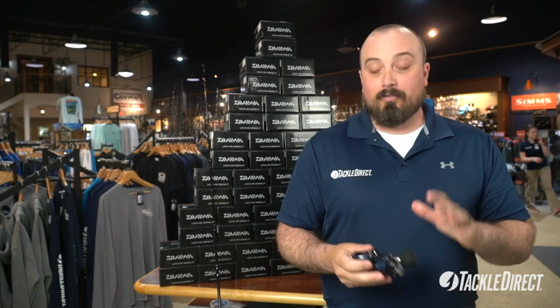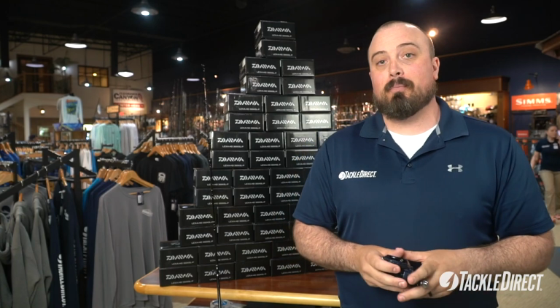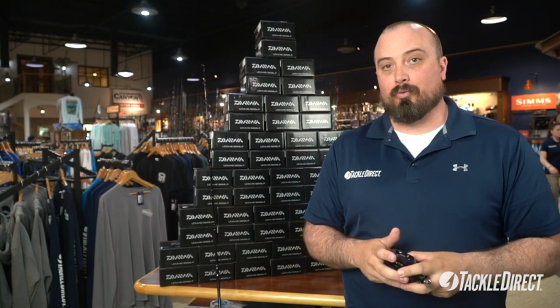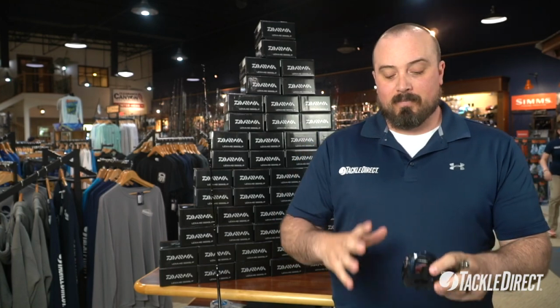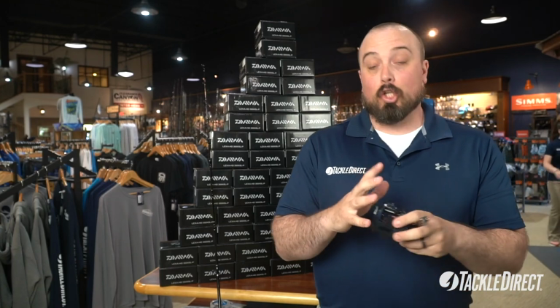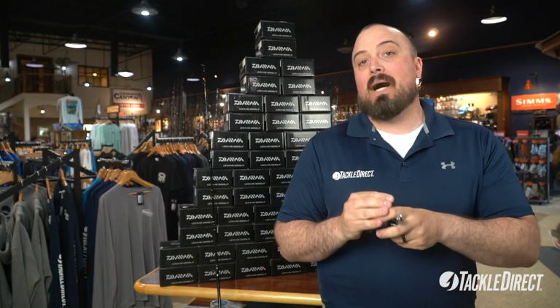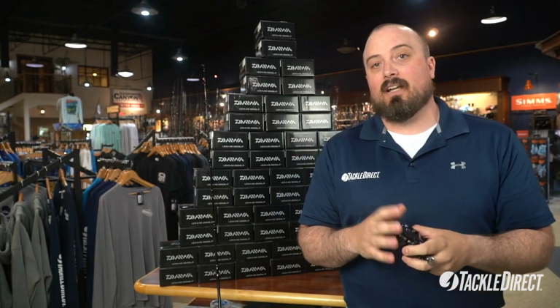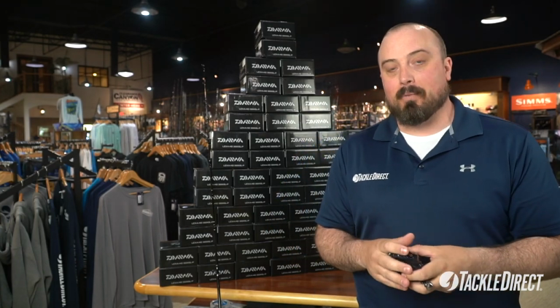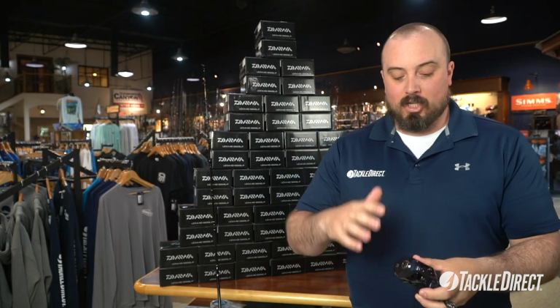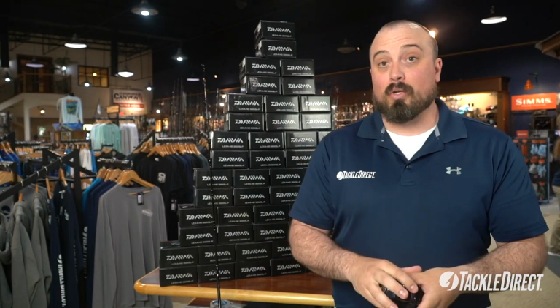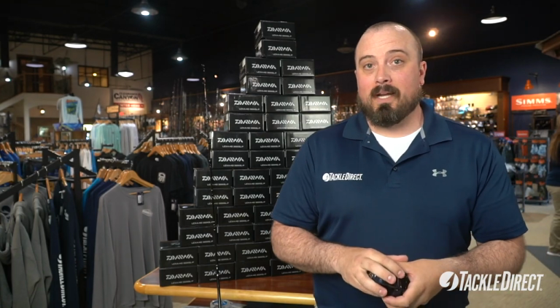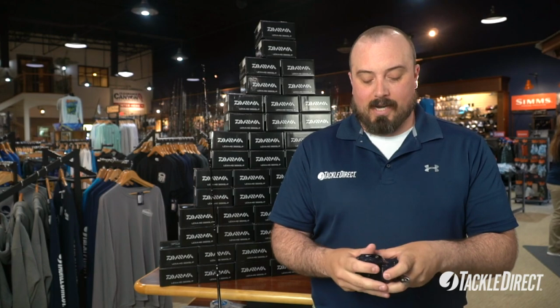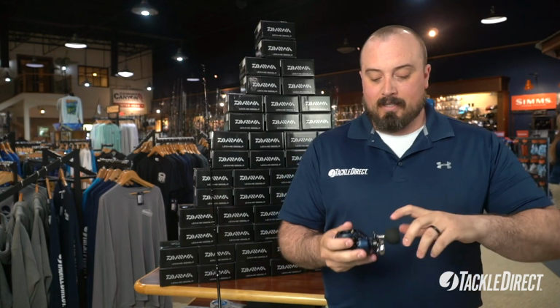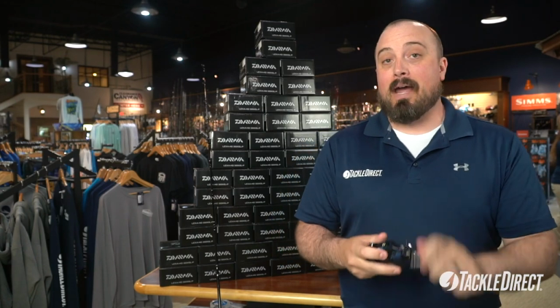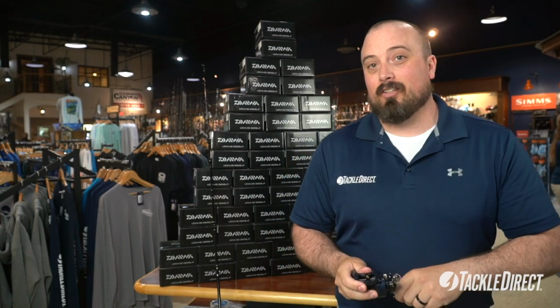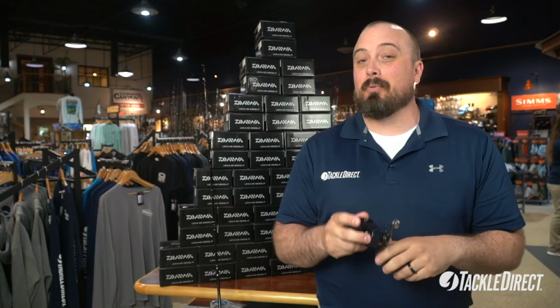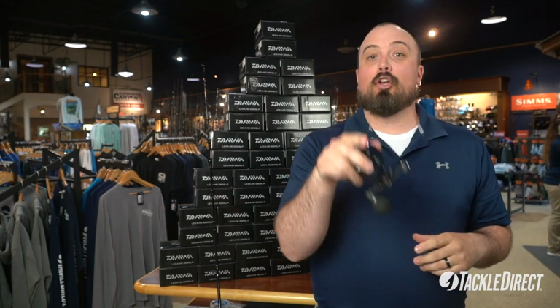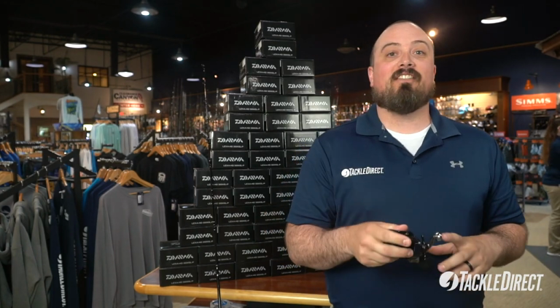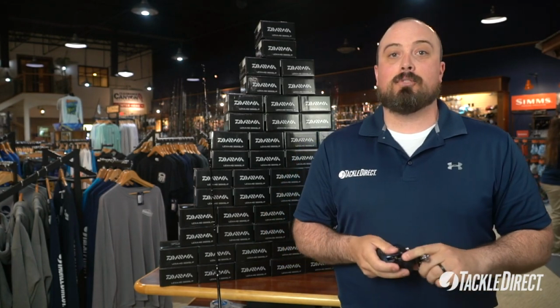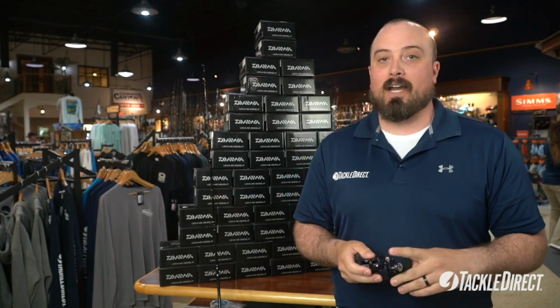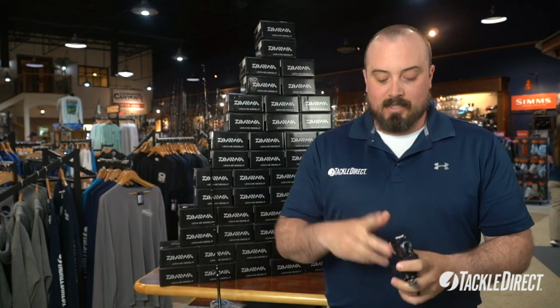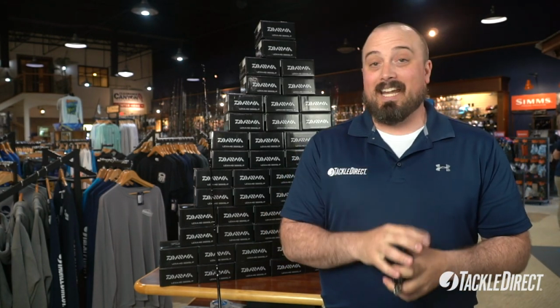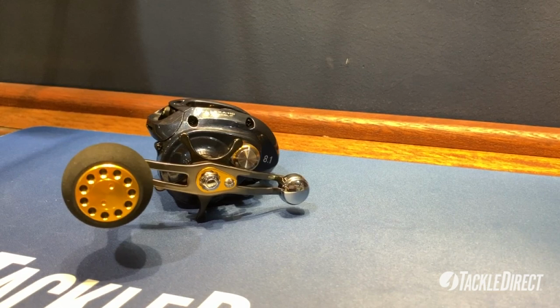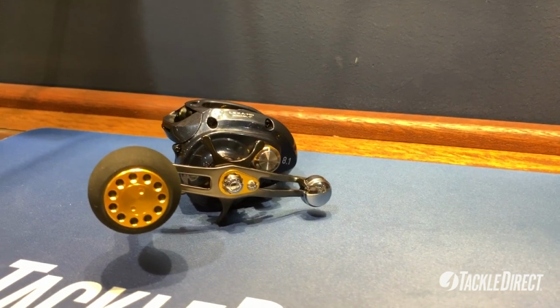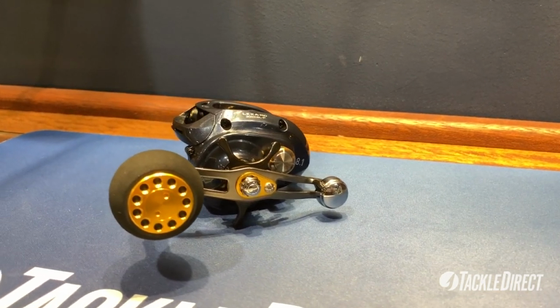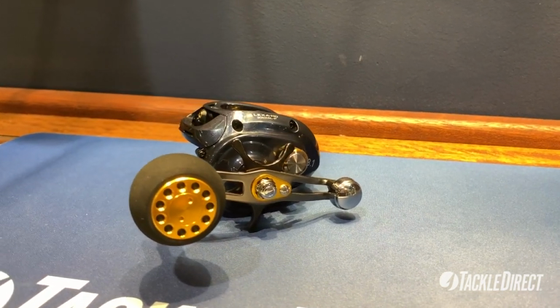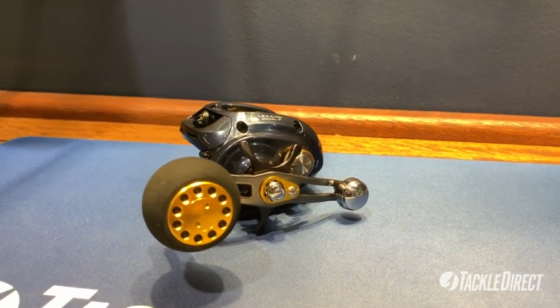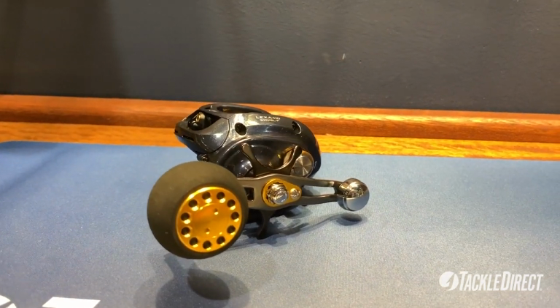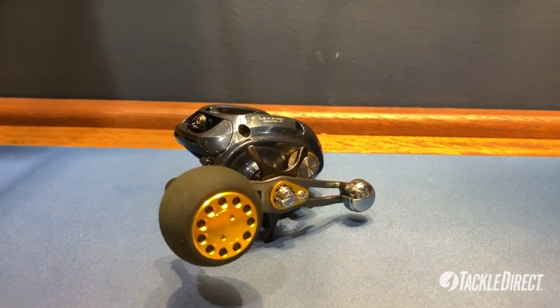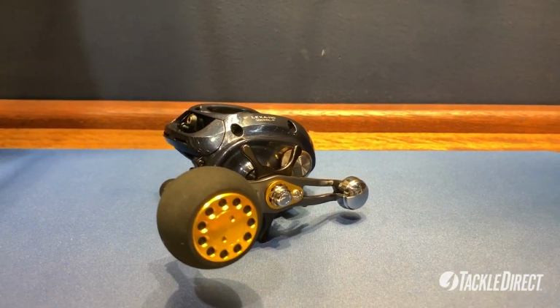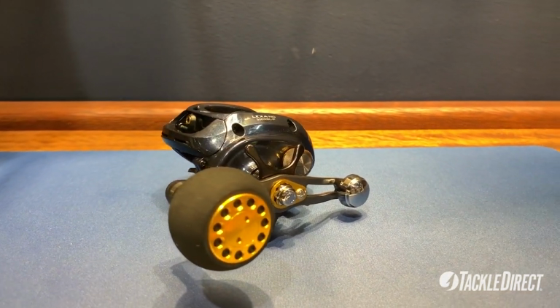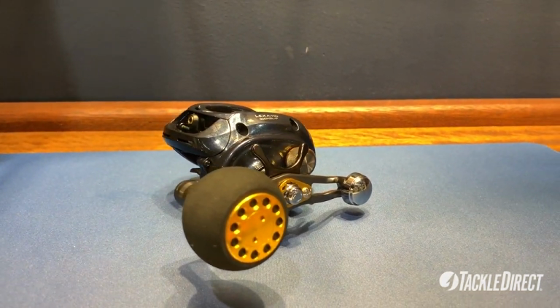A few things about this reel: it's got an aluminum body and side plate, 22 pounds of drag. The power handle allows you to bring in 37 inches per crank with that 8 to 1 gear ratio. It'll hold about 240 yards of 40 pound braided line.